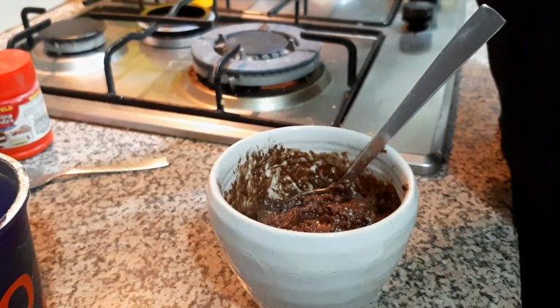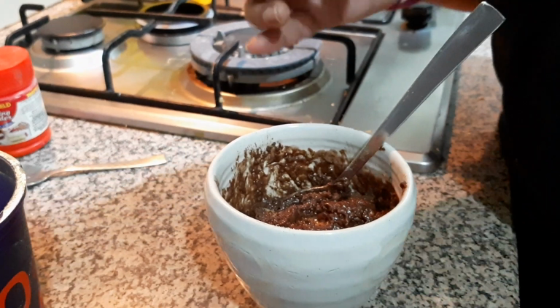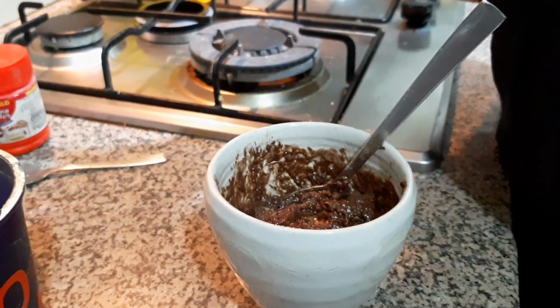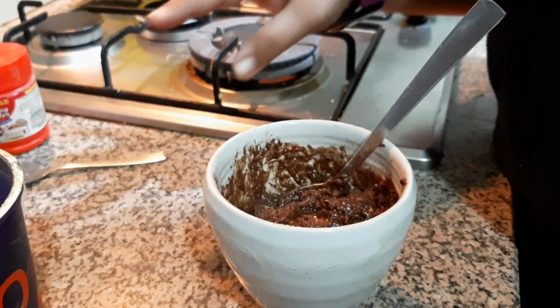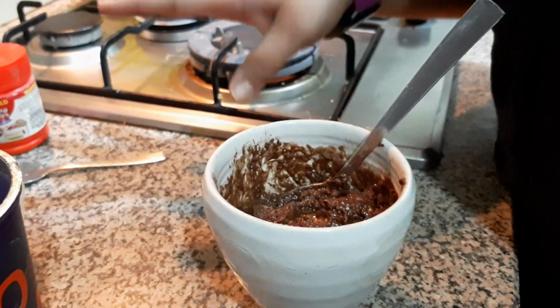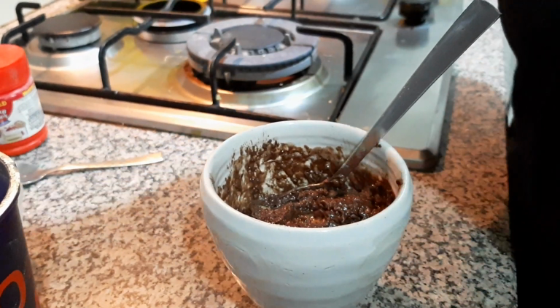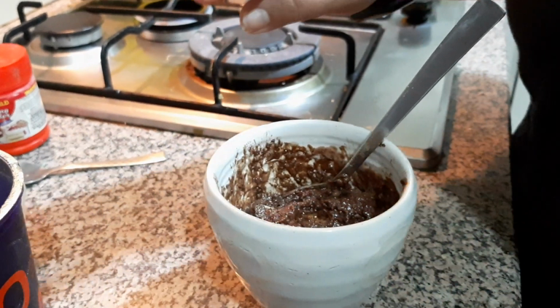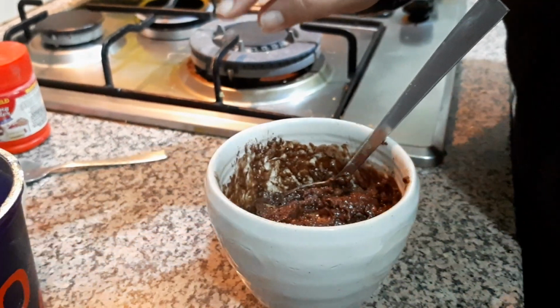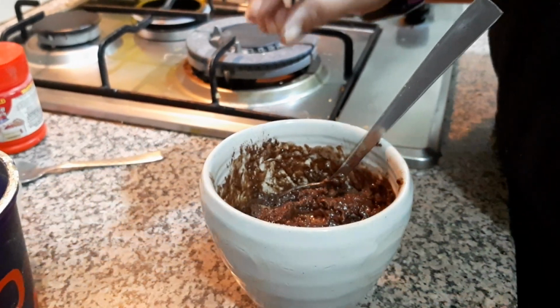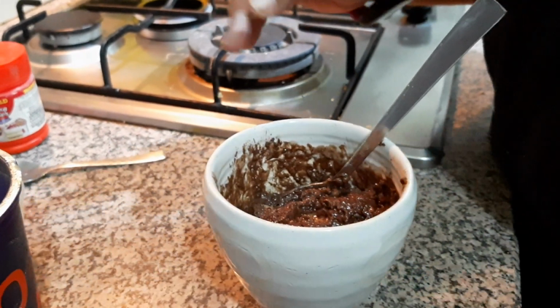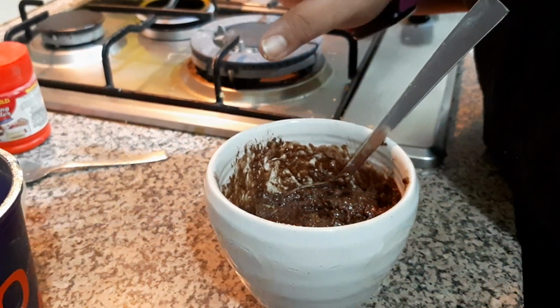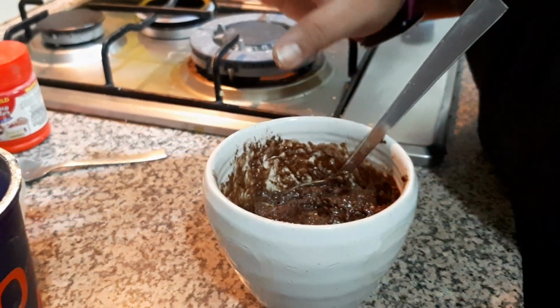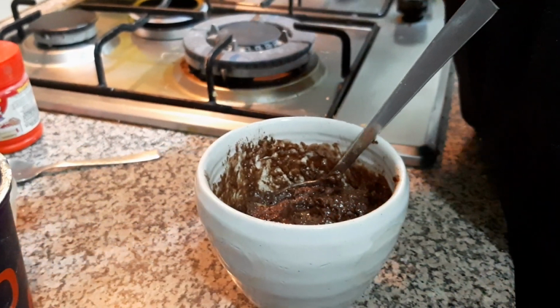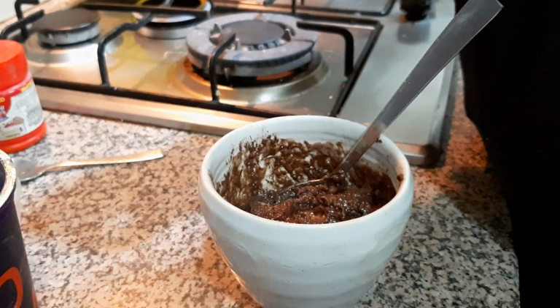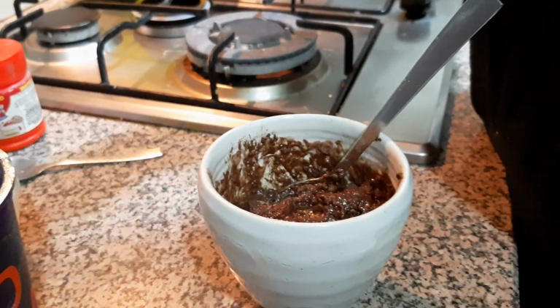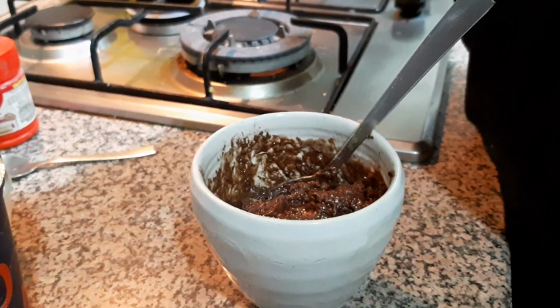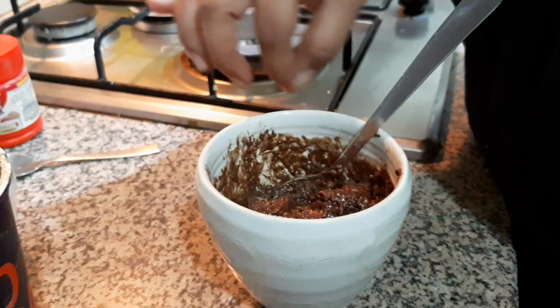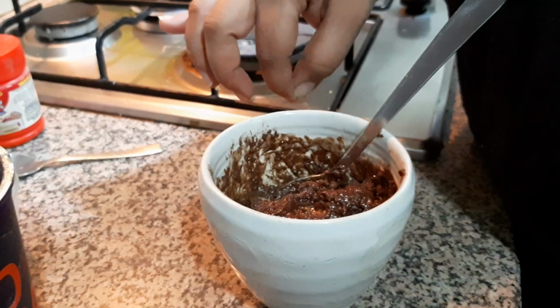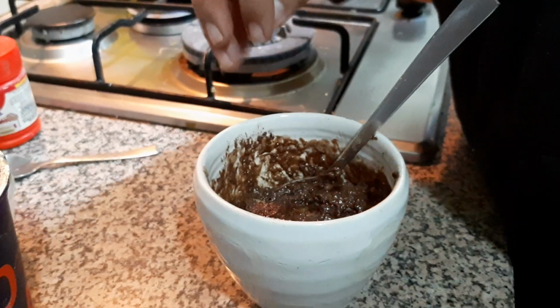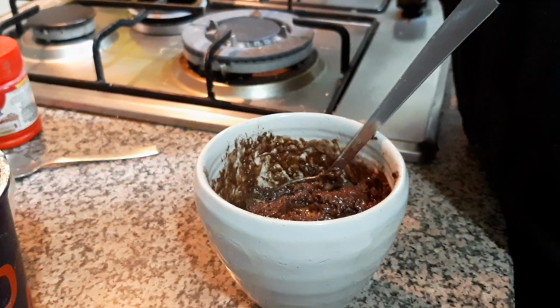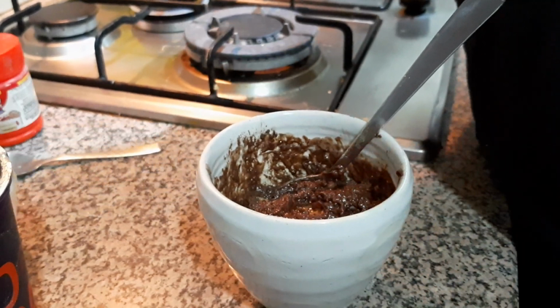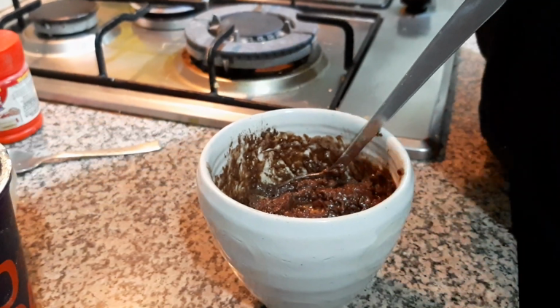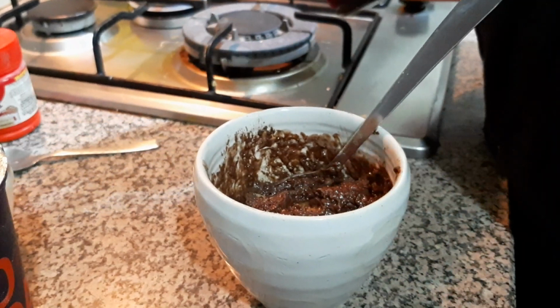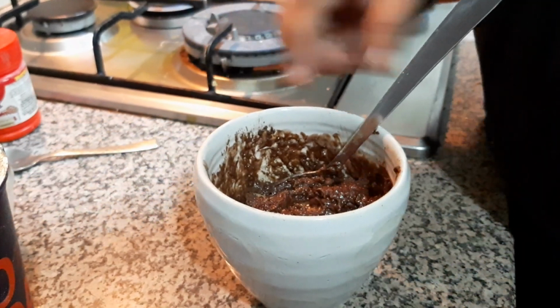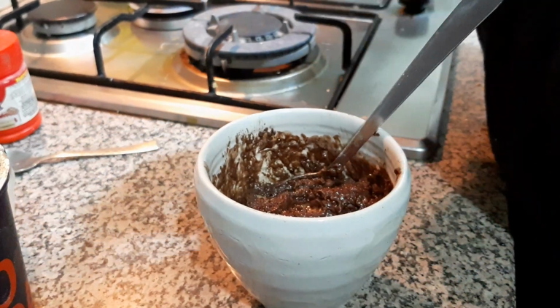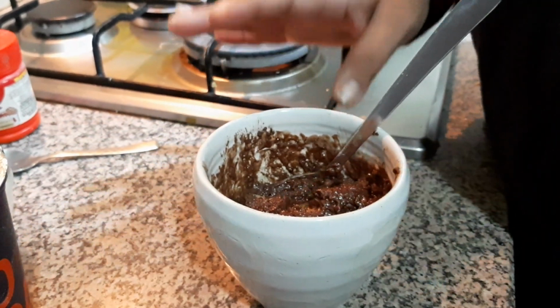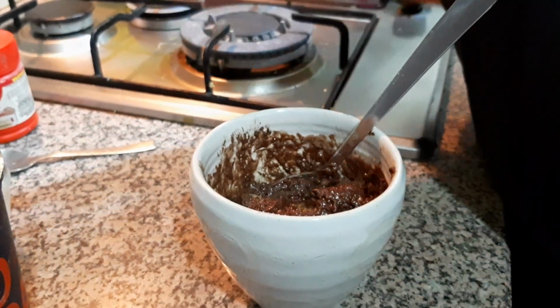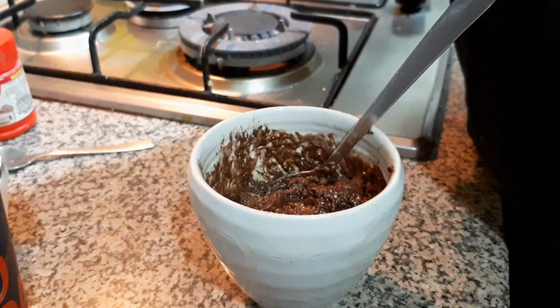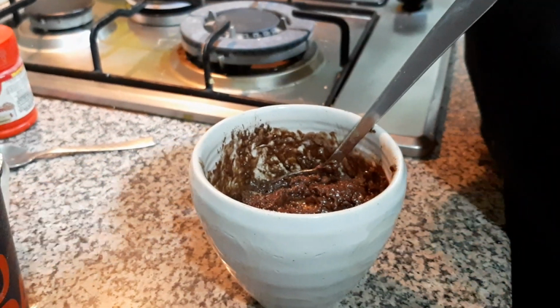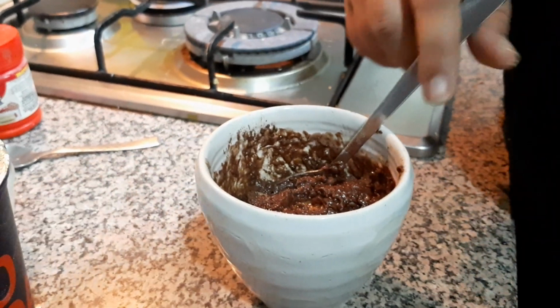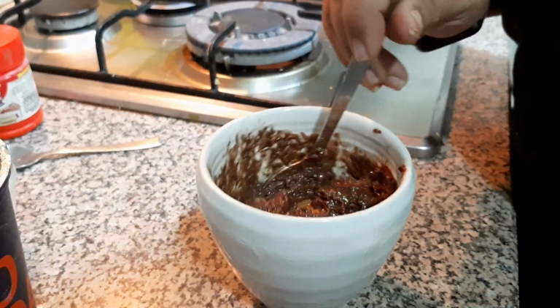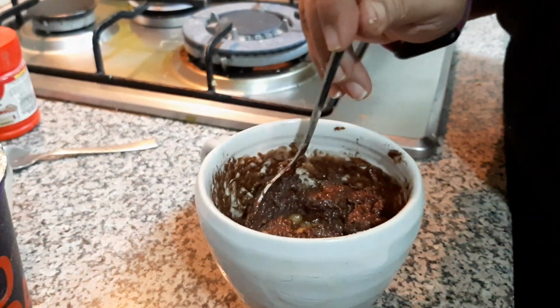In case you feel that after 2 minutes also it is not done, just put a knife inside. If it comes out clean then it is done. In case not, then please put it for 30 more seconds.